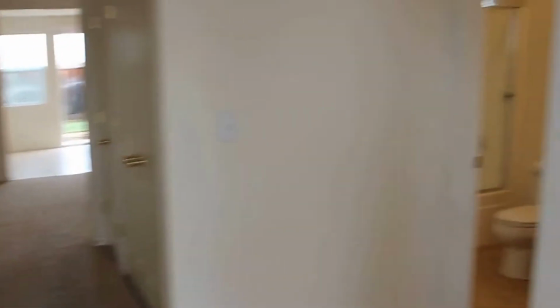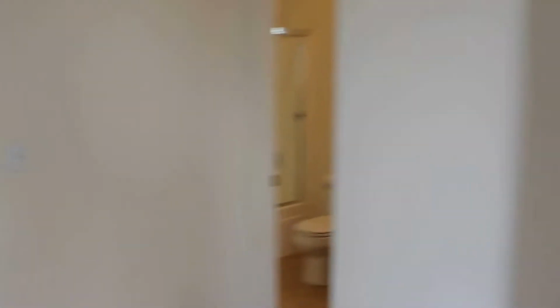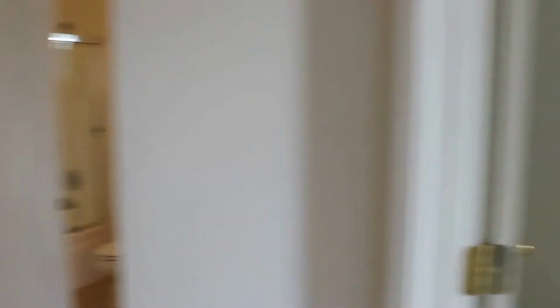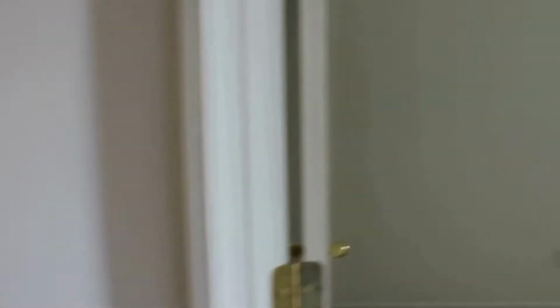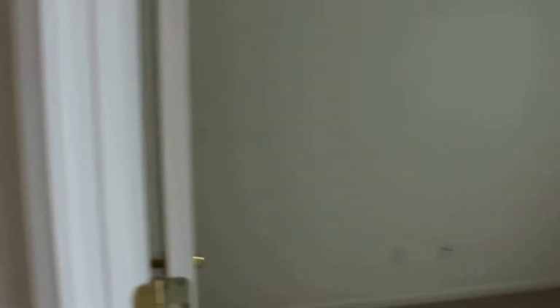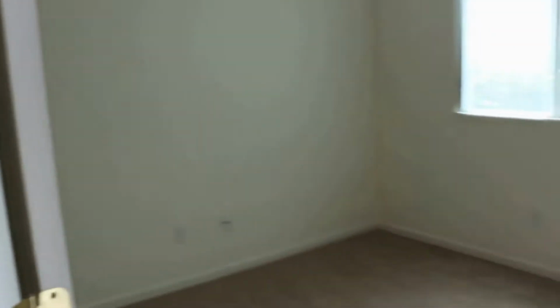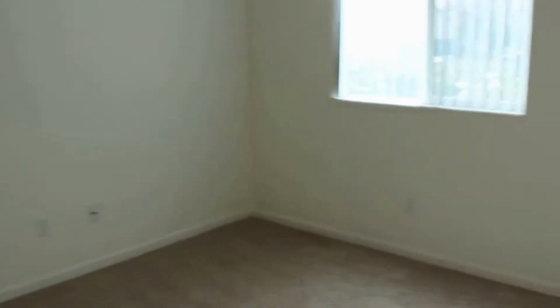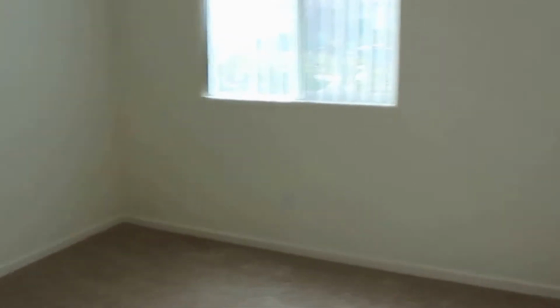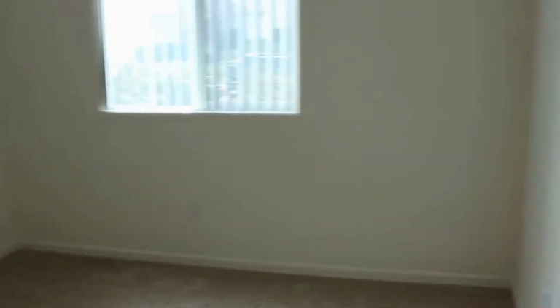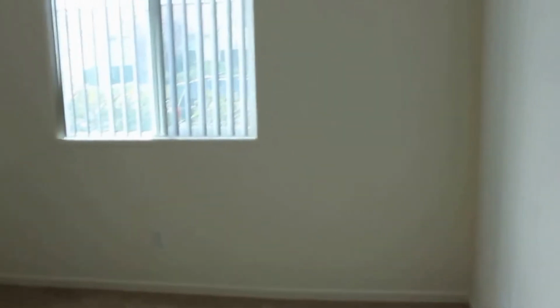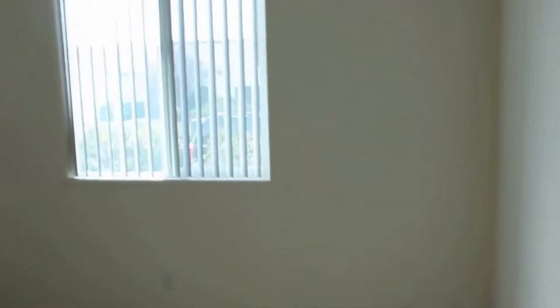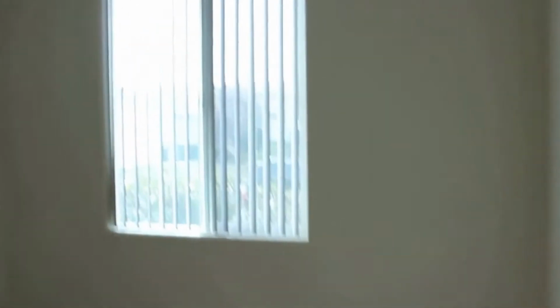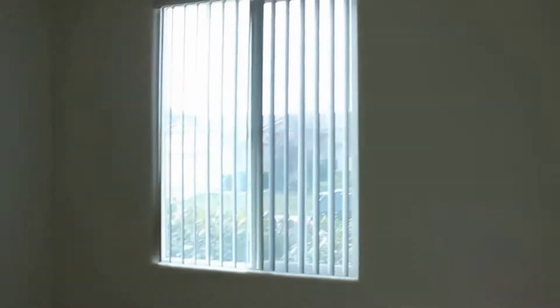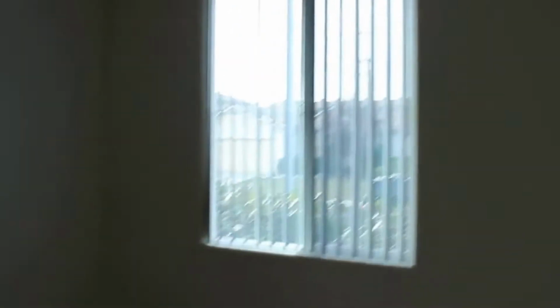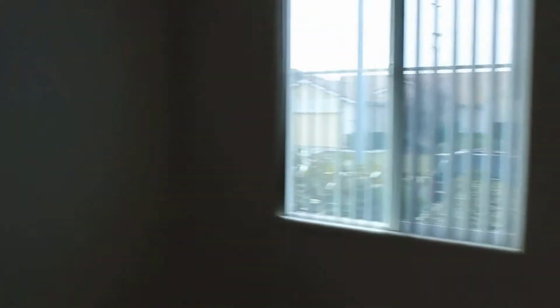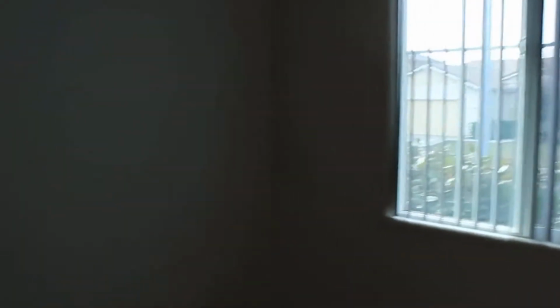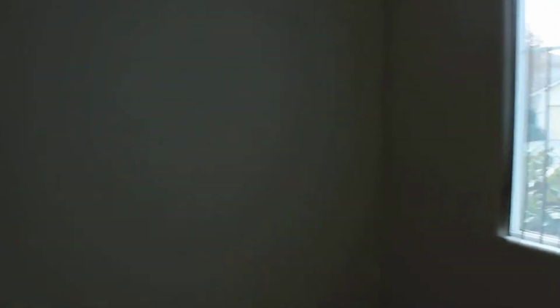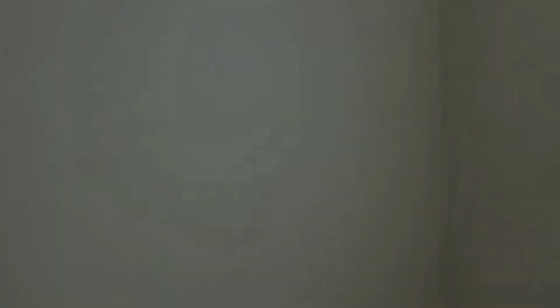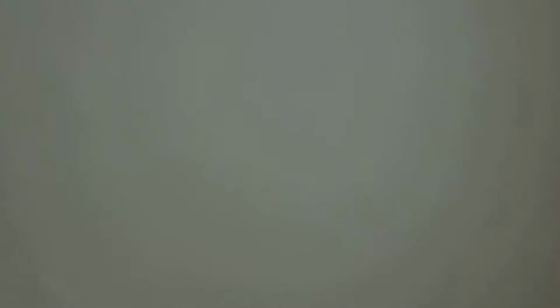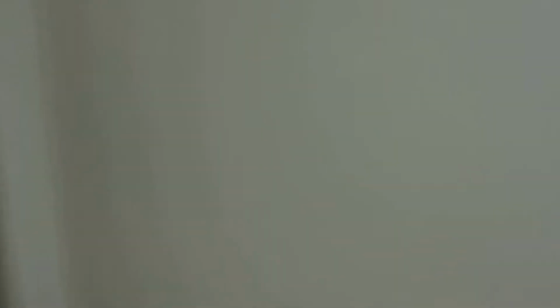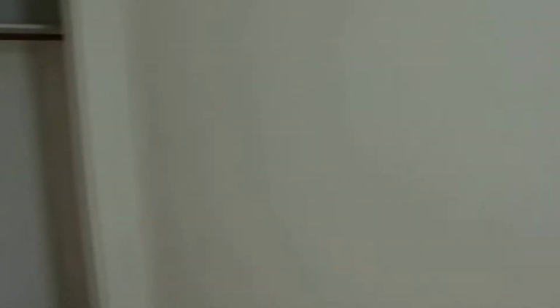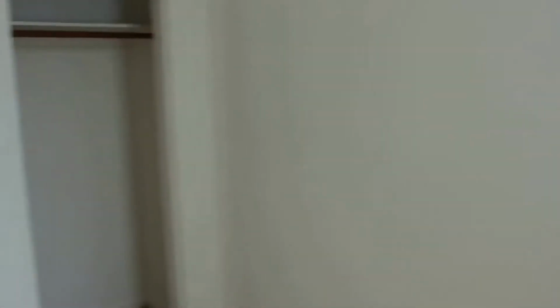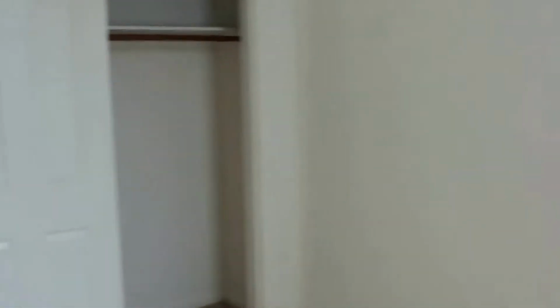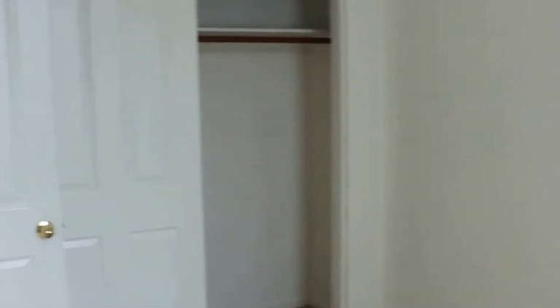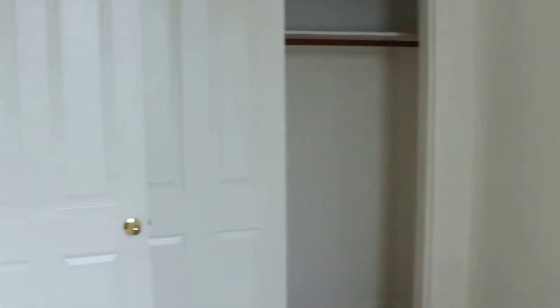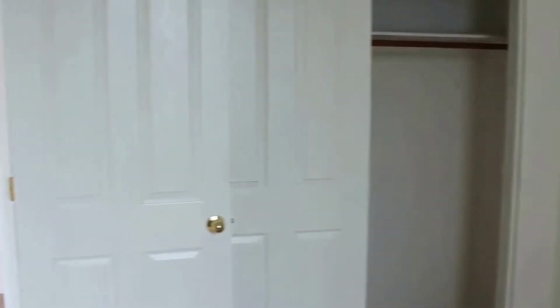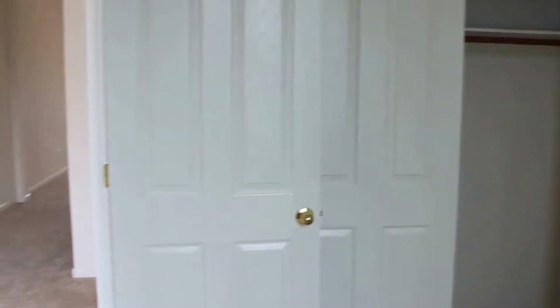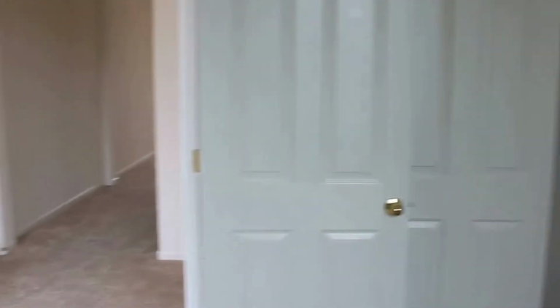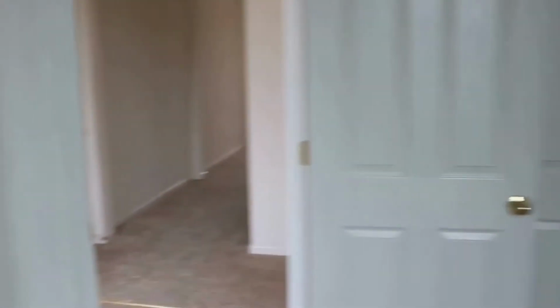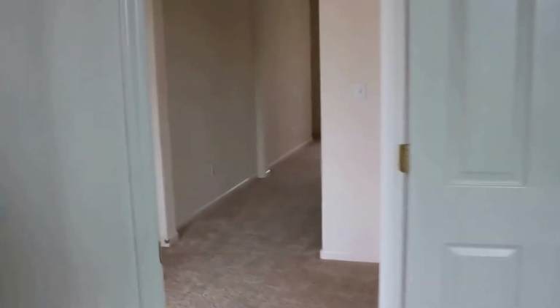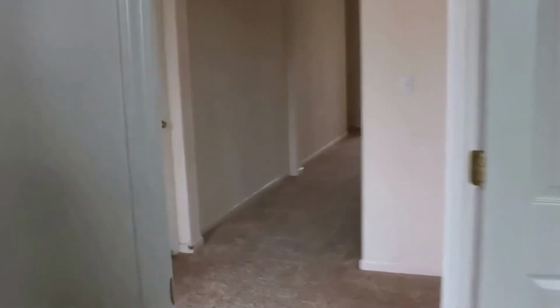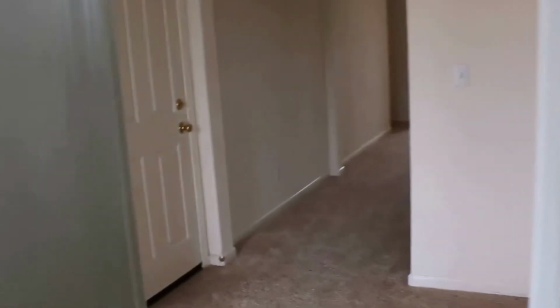Let's go and take a look at this bedroom first. Pretty average-sized bedroom. It's a standard-sized closet.